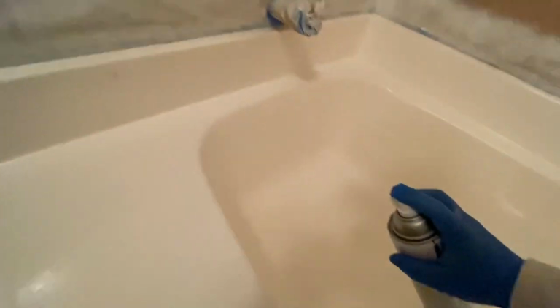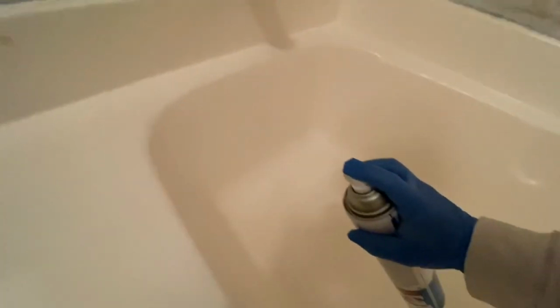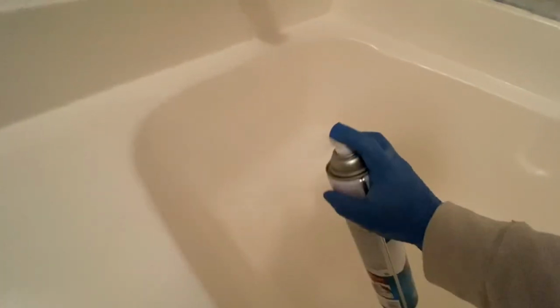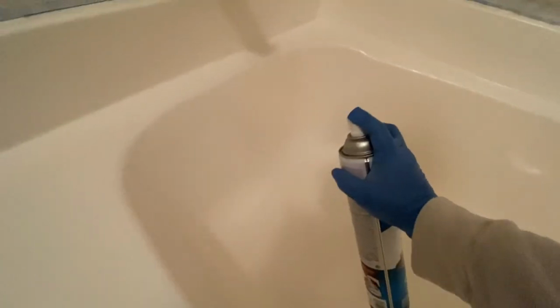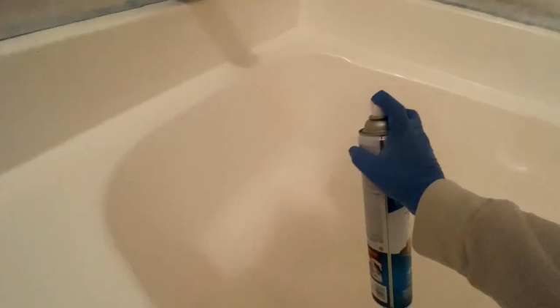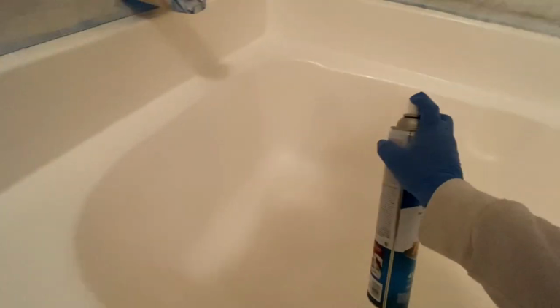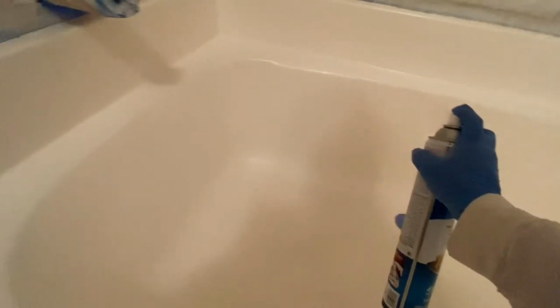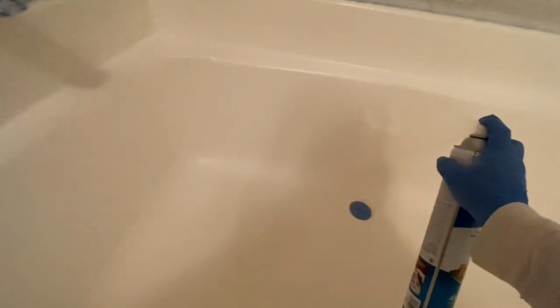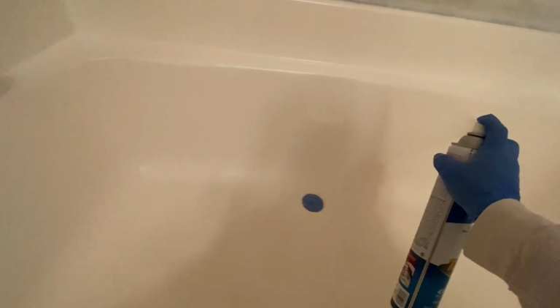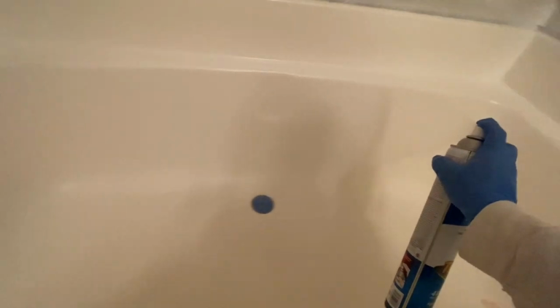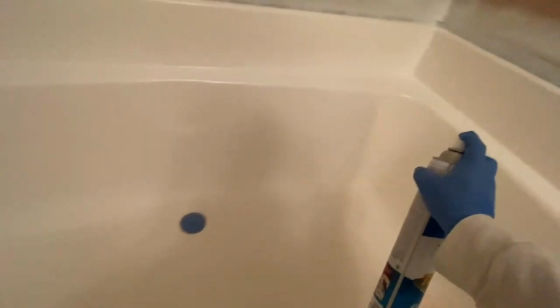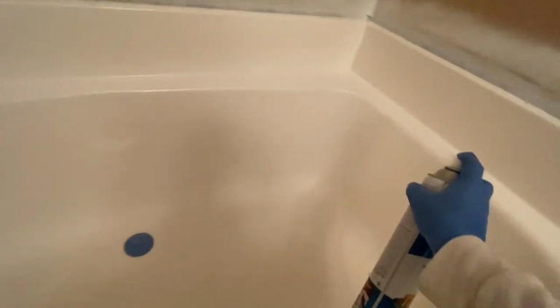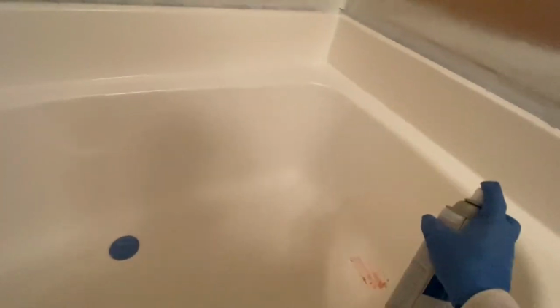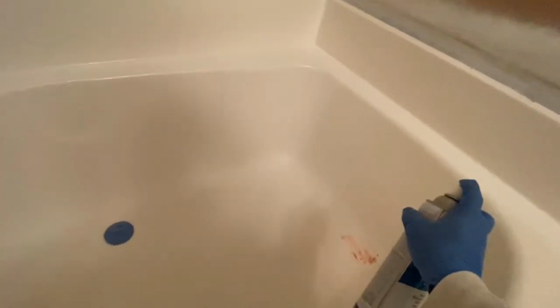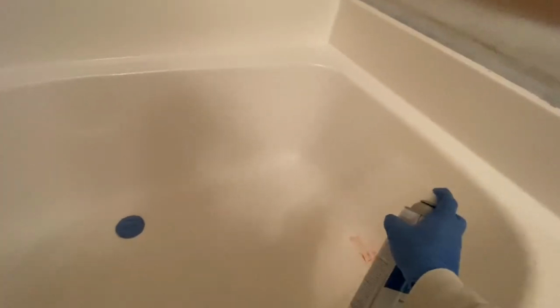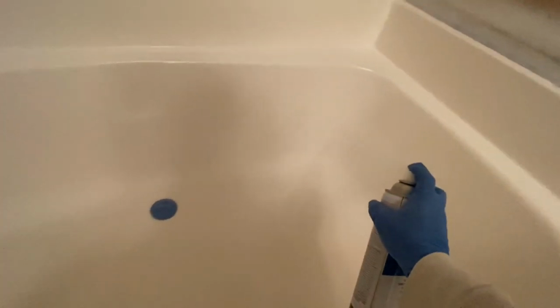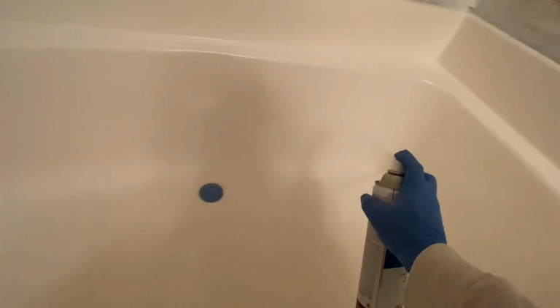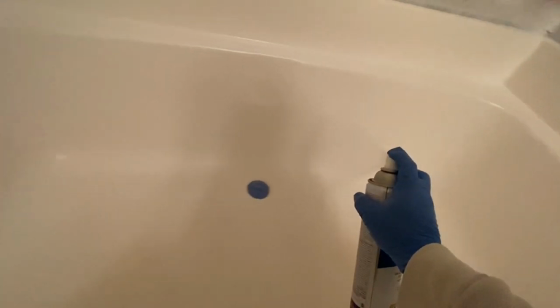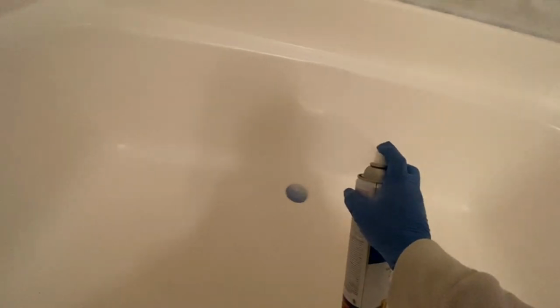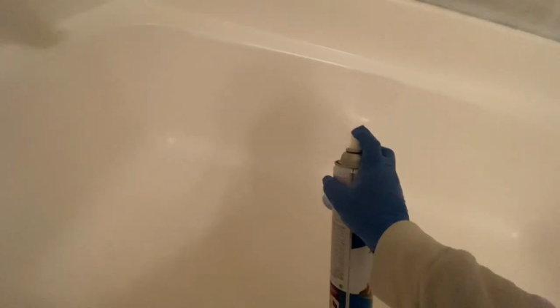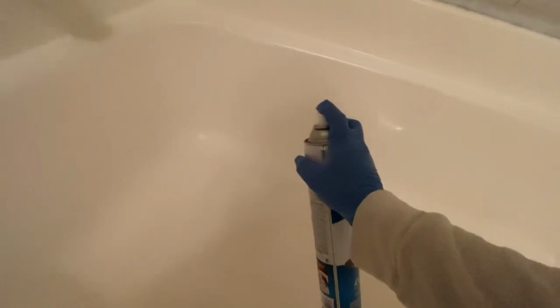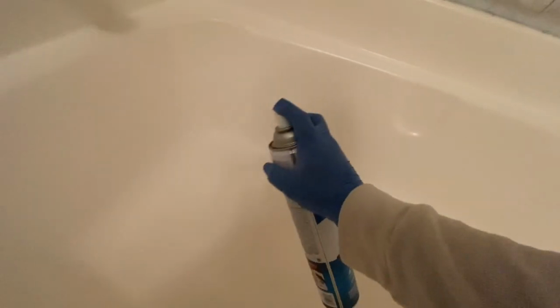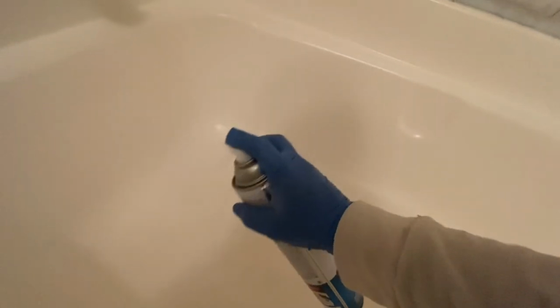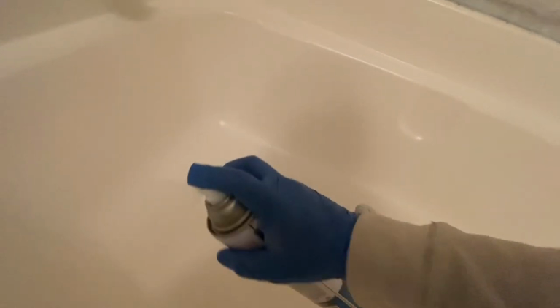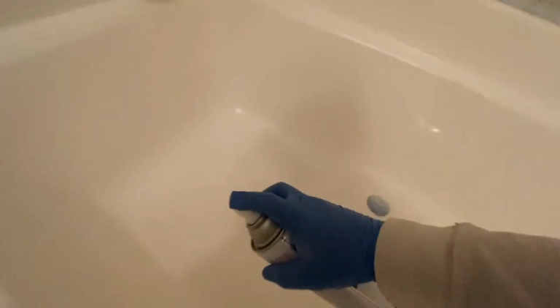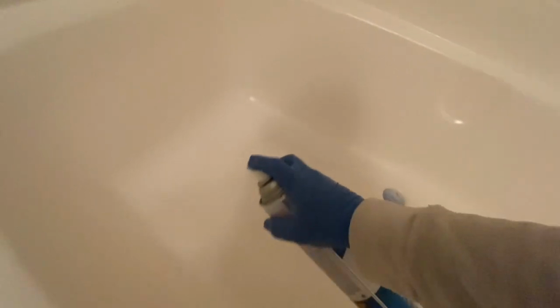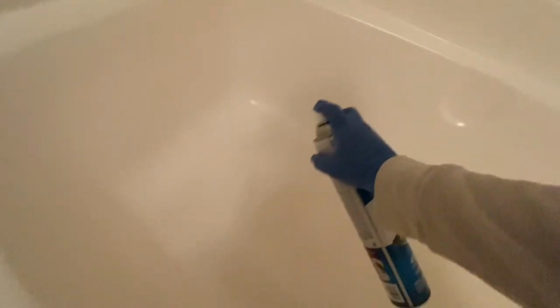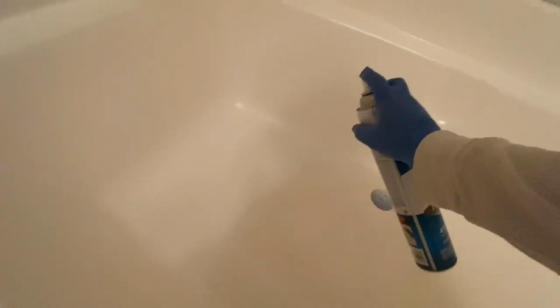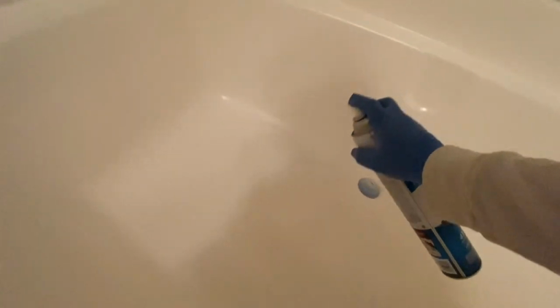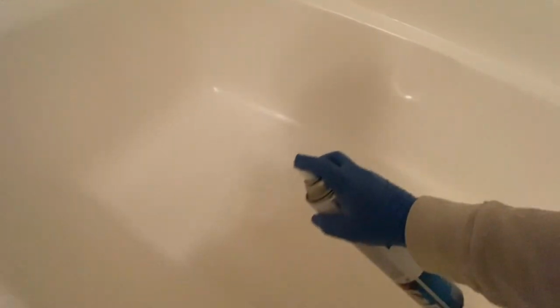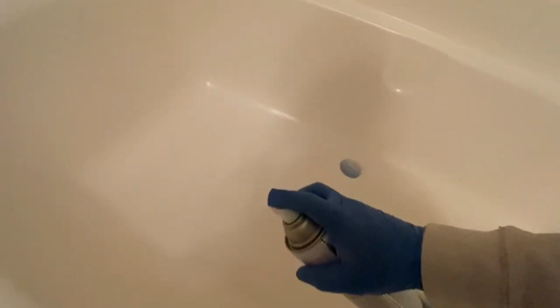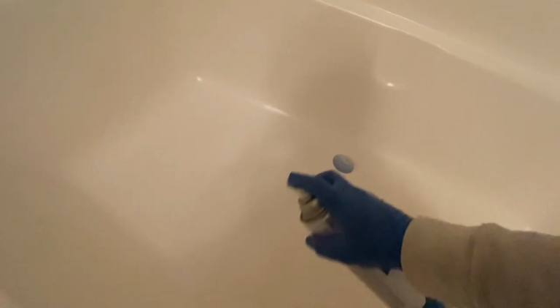Normally I would not use the smaller spray cans just because you get a lot more roughness on the surface. This gives you a much more uniform, even application.